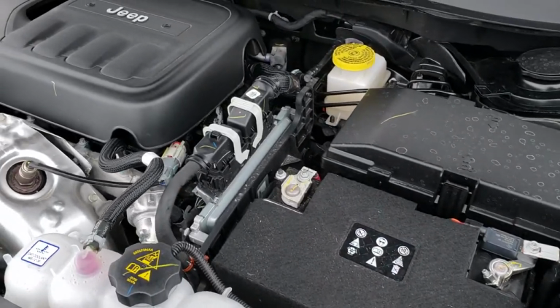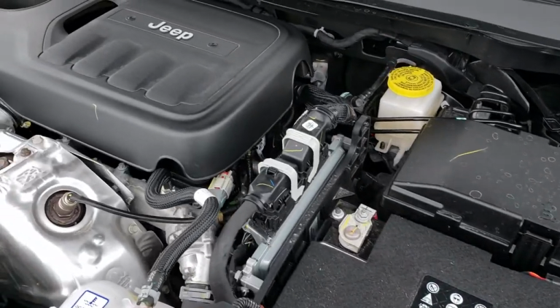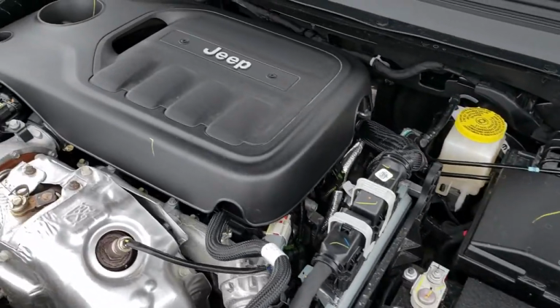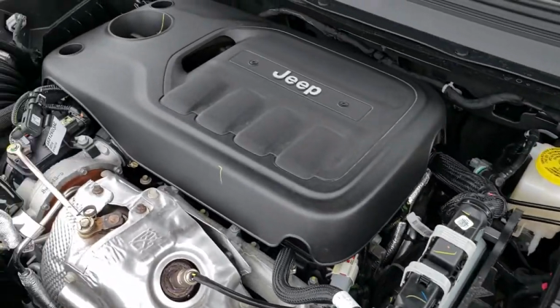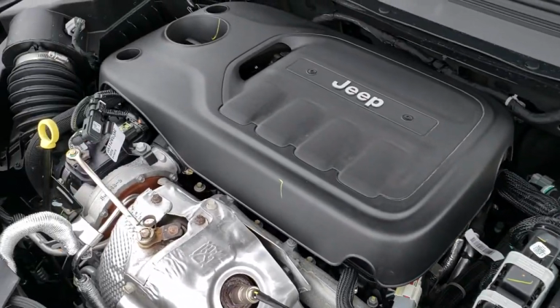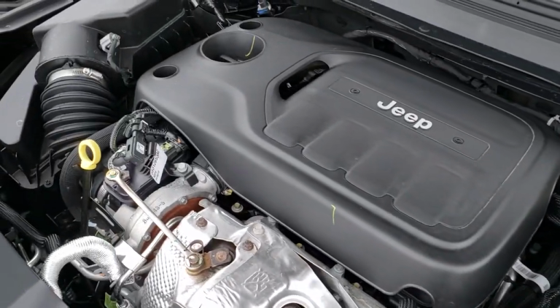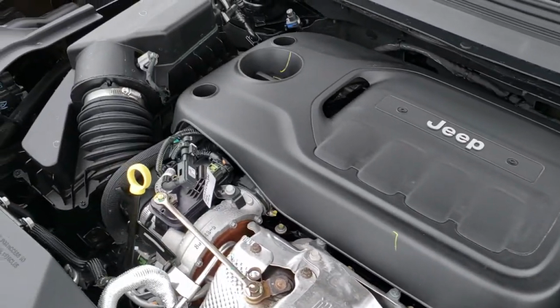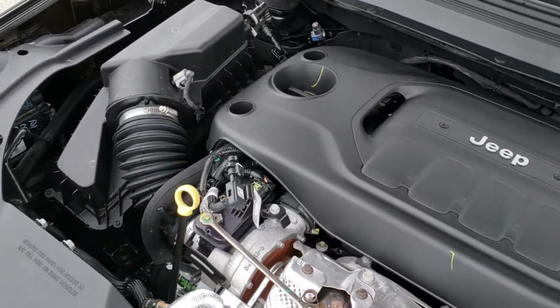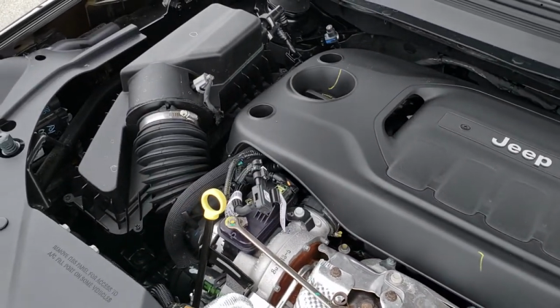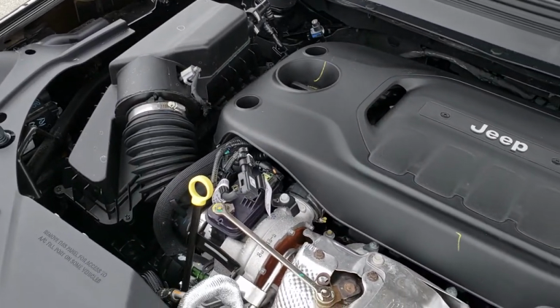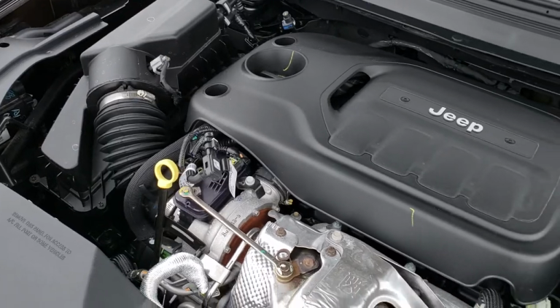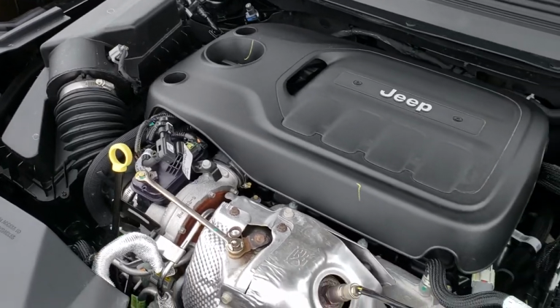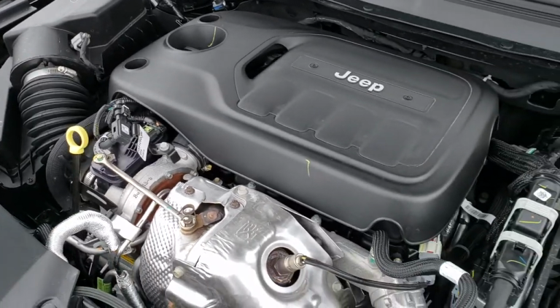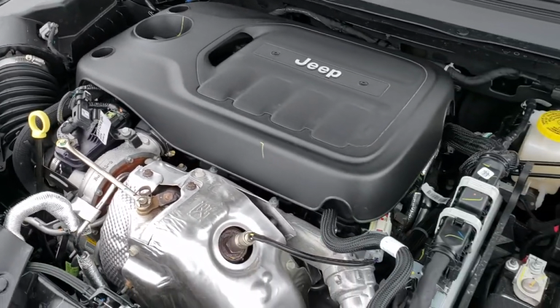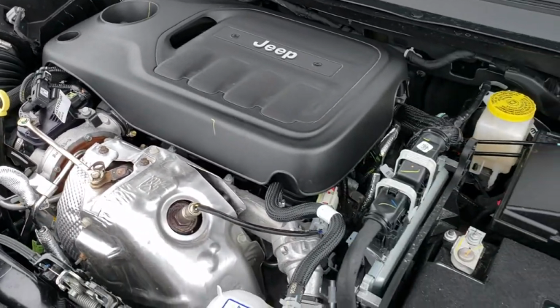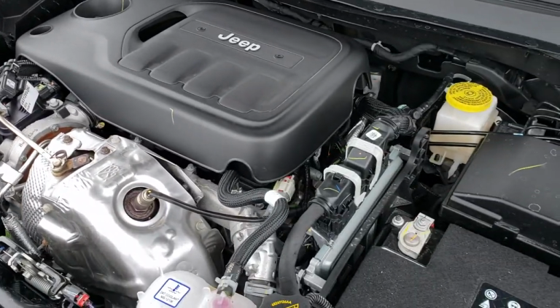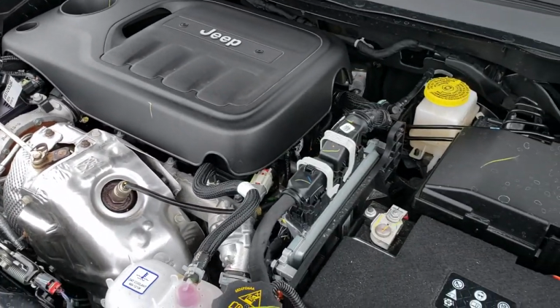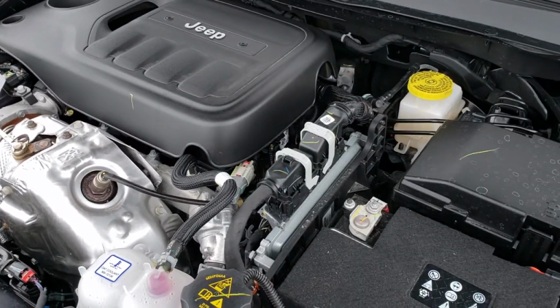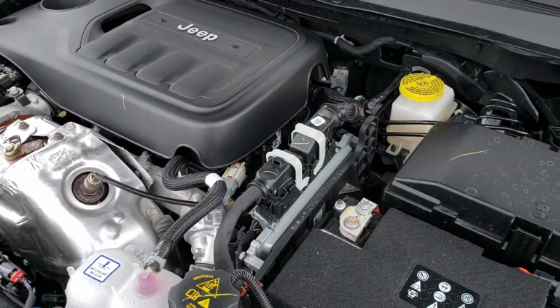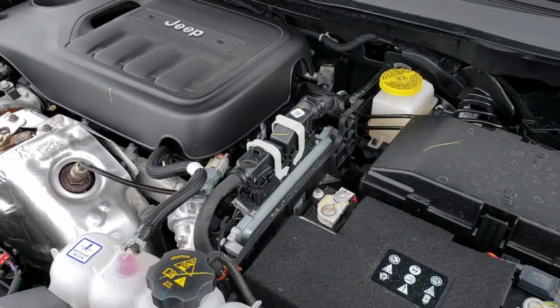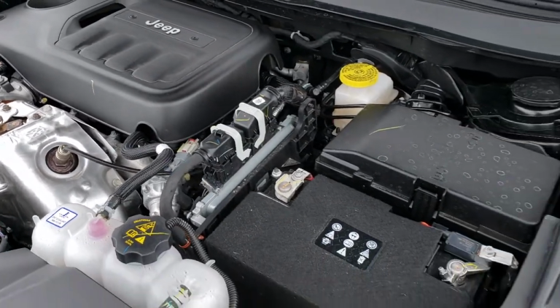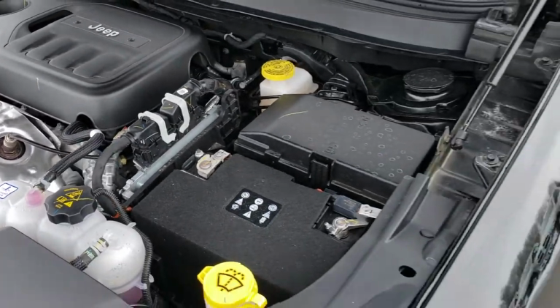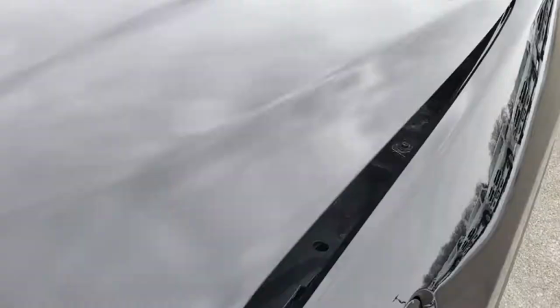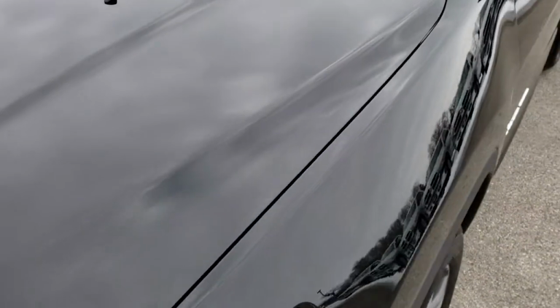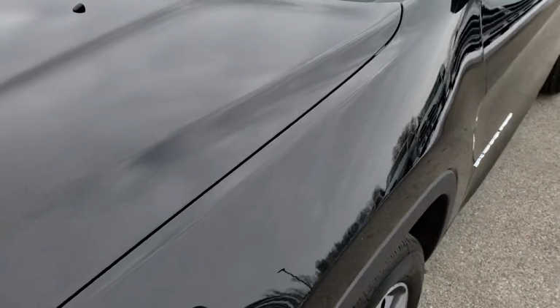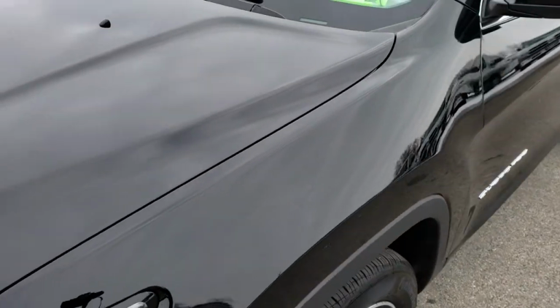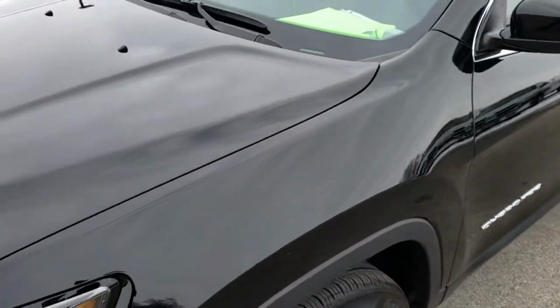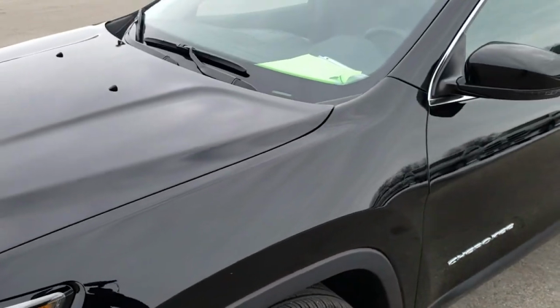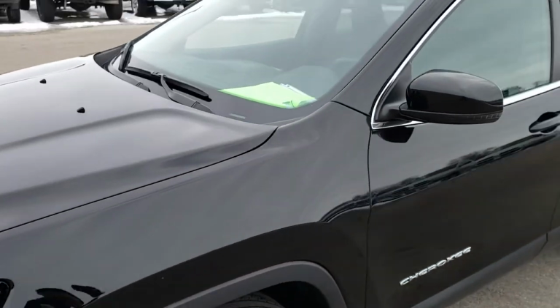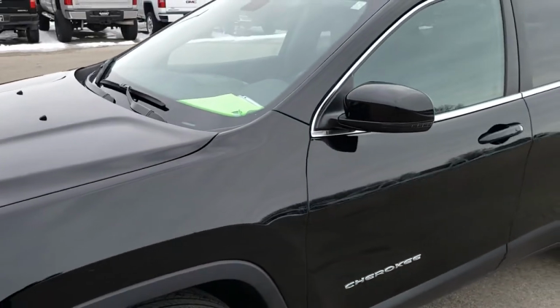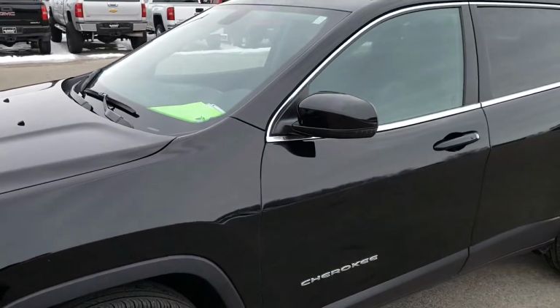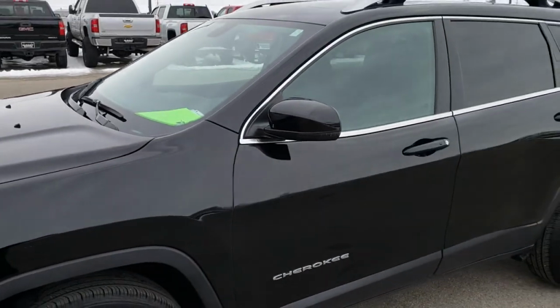This vehicle has been fully safety inspected by our service shop. It has a fresh oil and filter change. All the fluids have been checked and topped off. And this super clean Jeep is 100% ready to go.